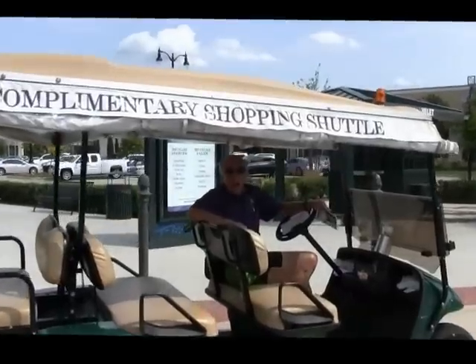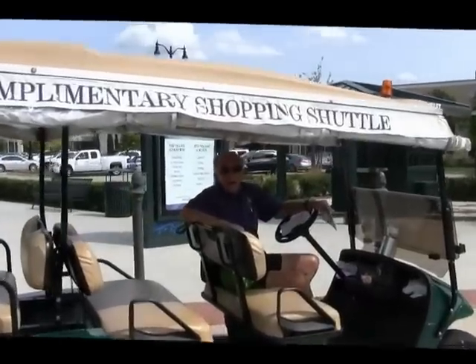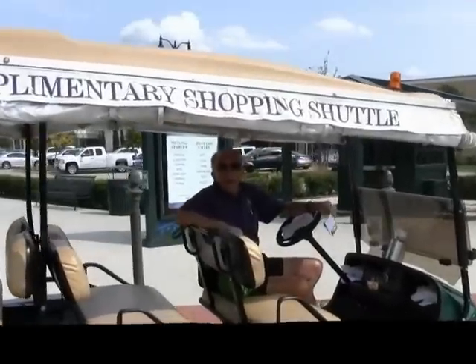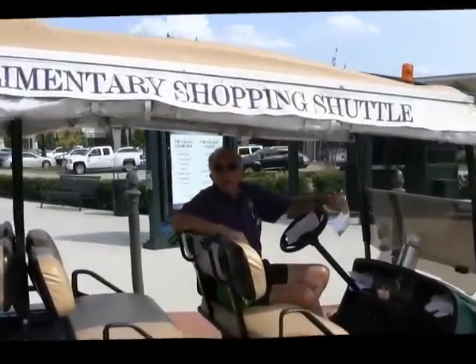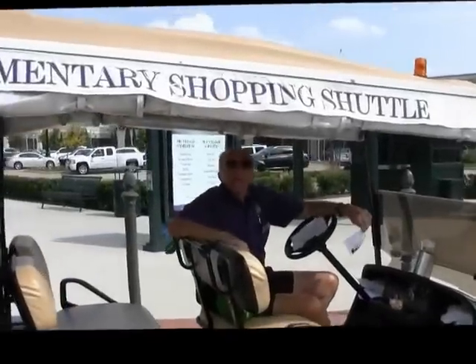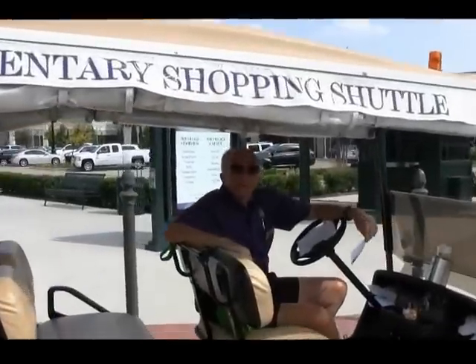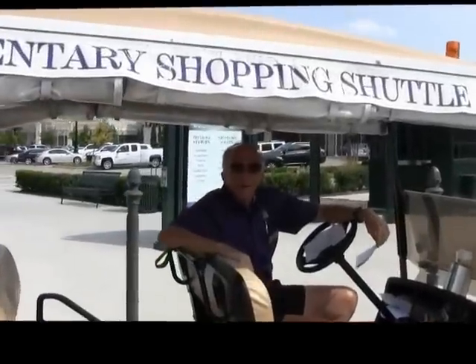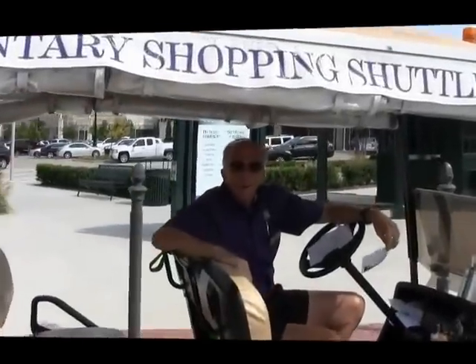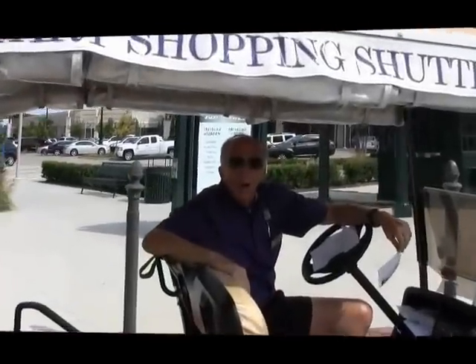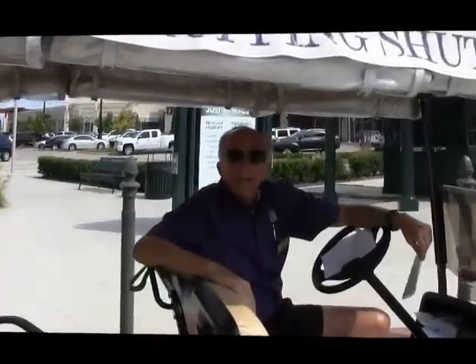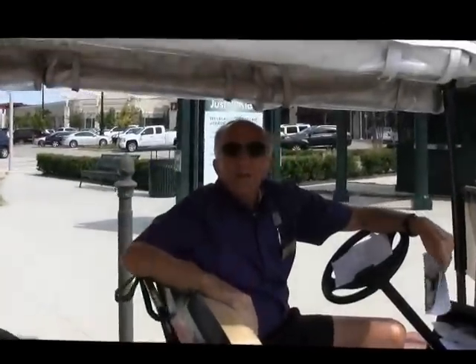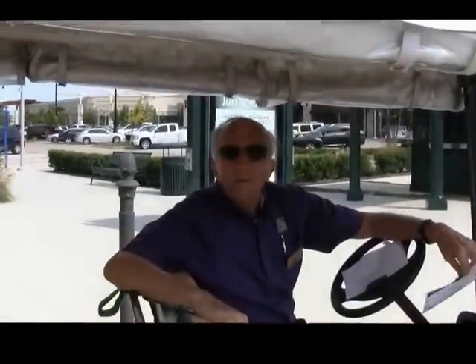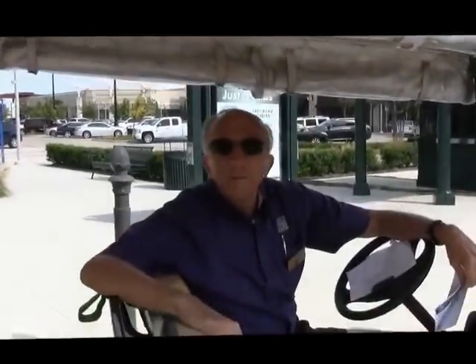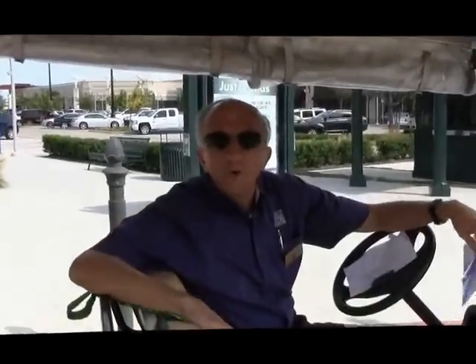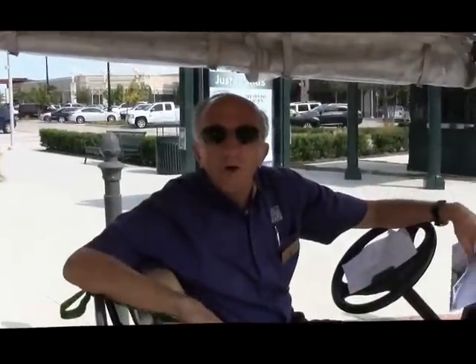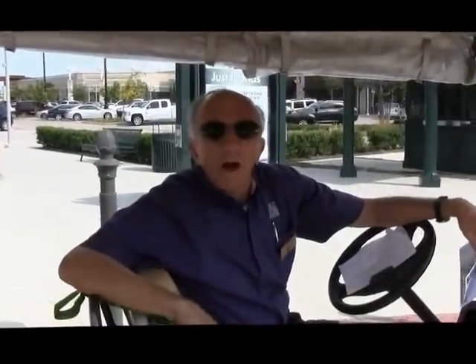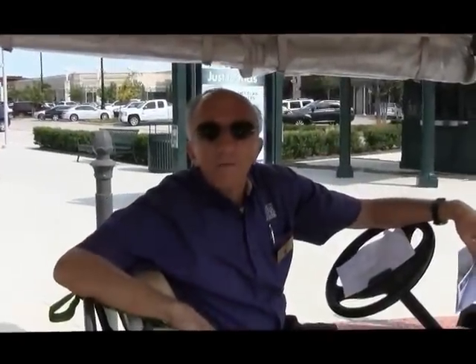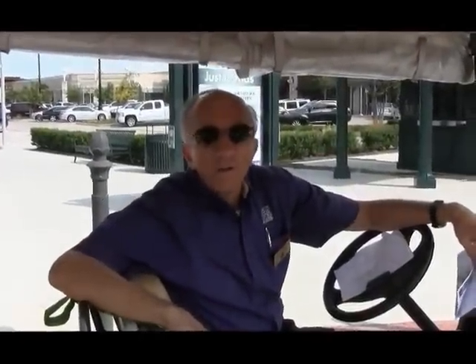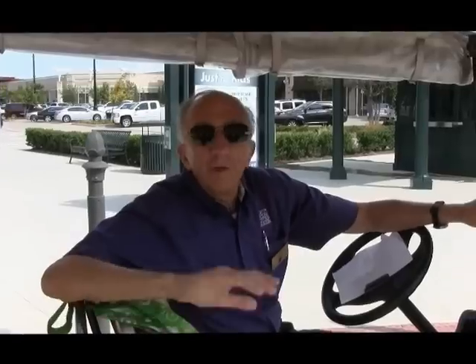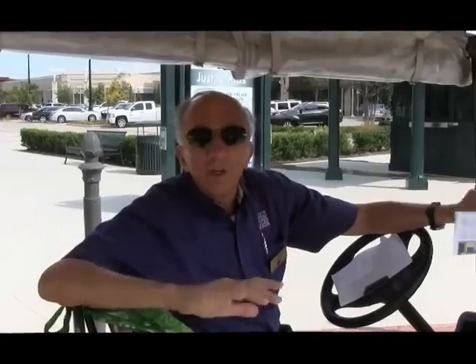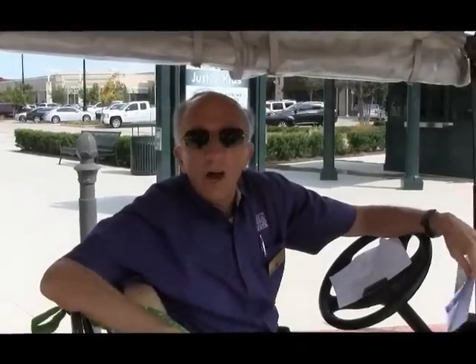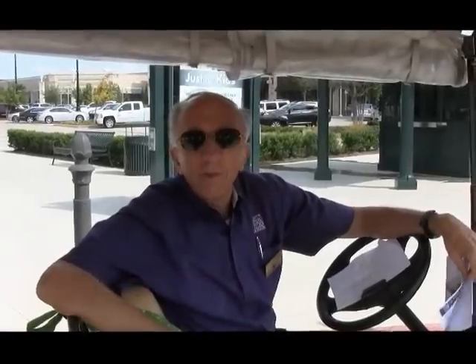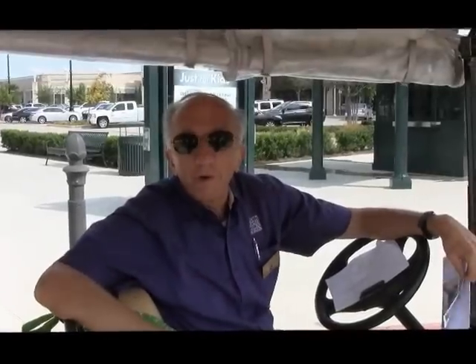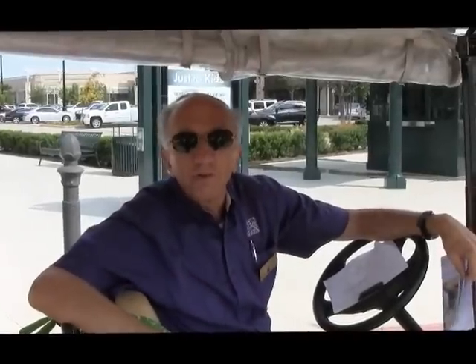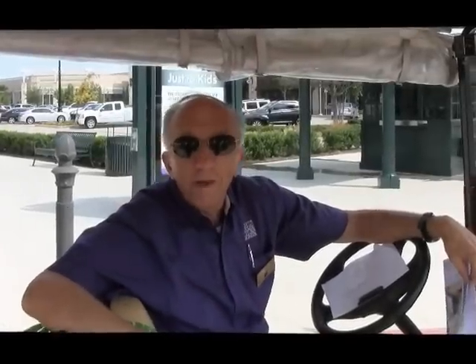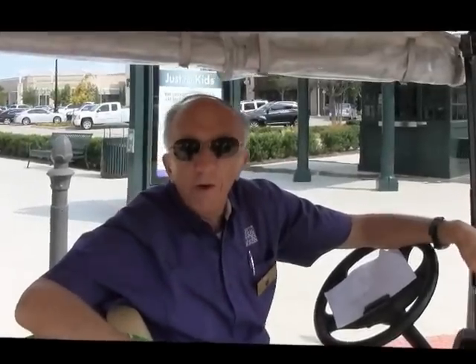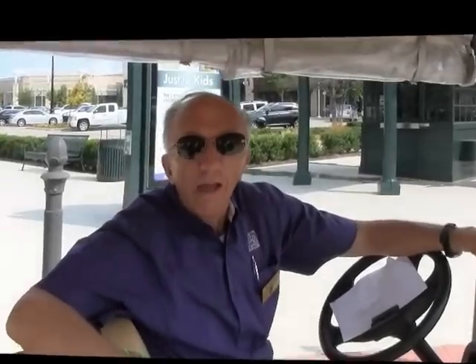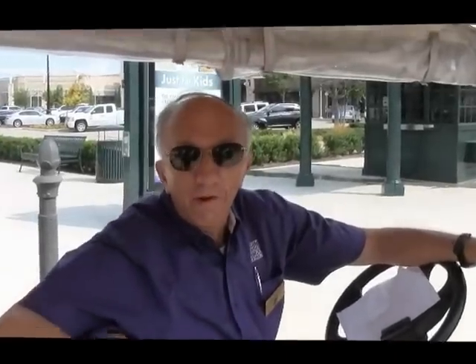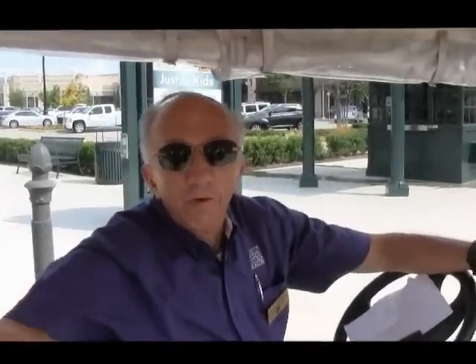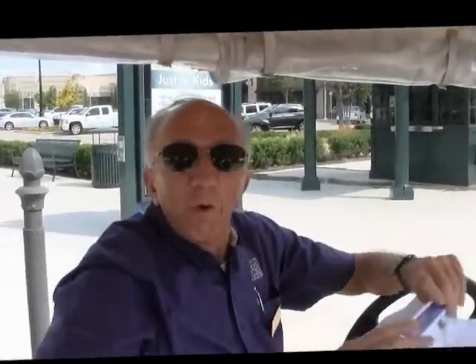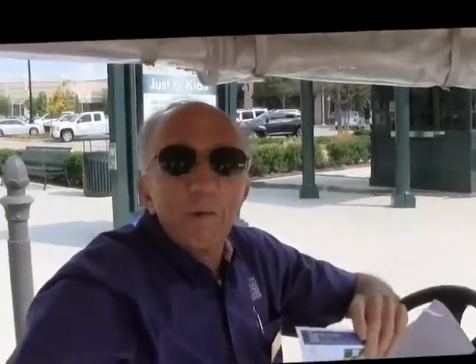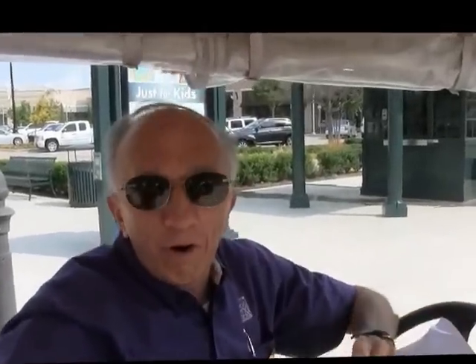Hi, welcome to the Village of Fairview. I'd like to take you on a 10-minute tour of the Village and some of the unique shops and experiences you have here at Fairview. Welcome aboard.